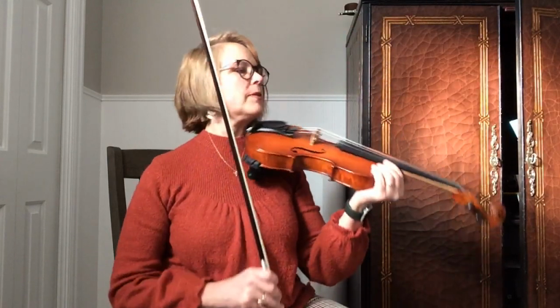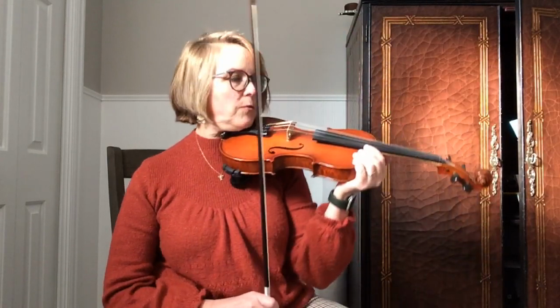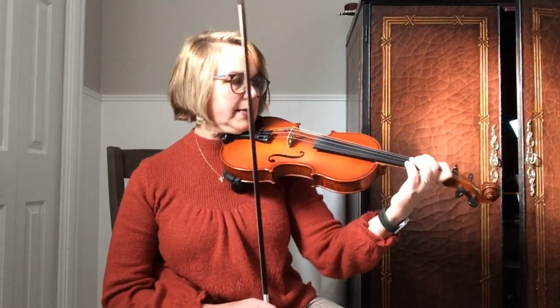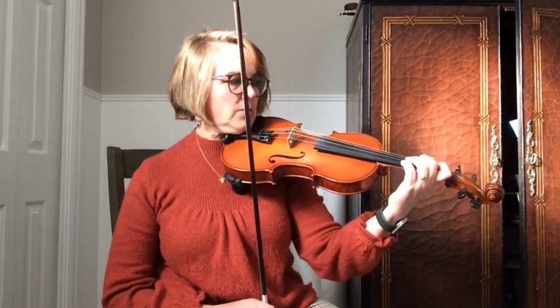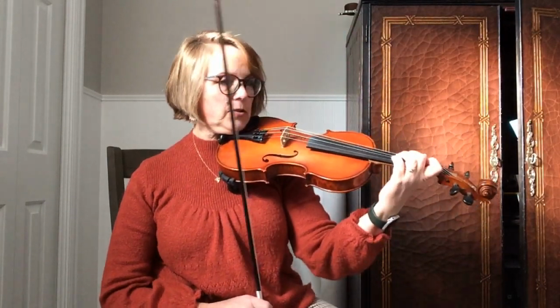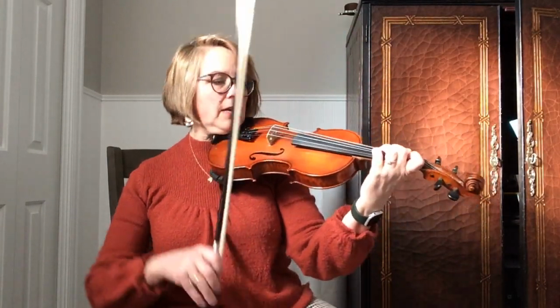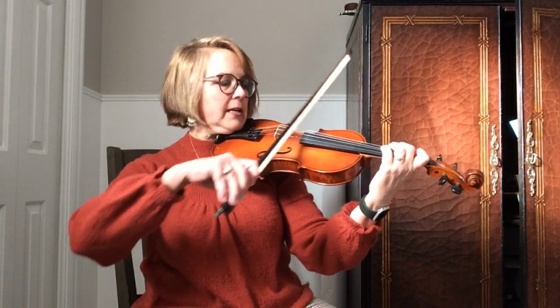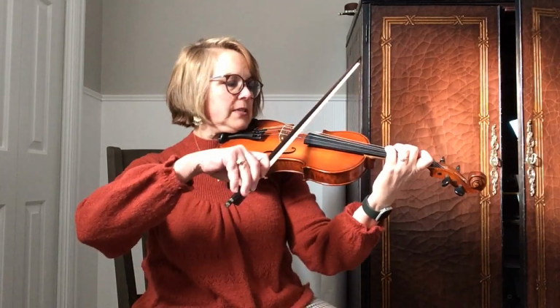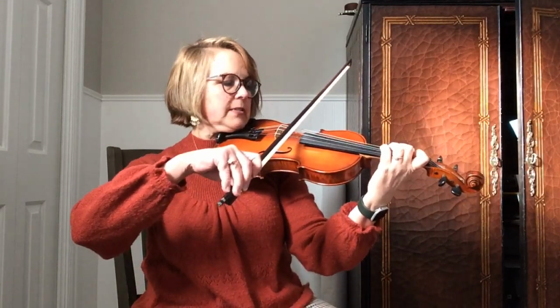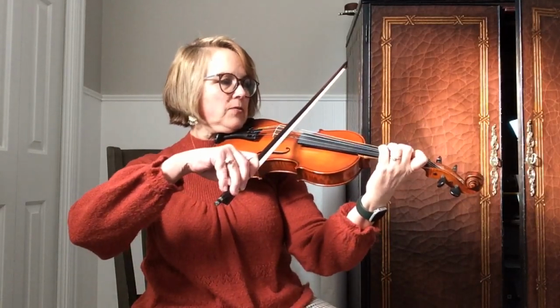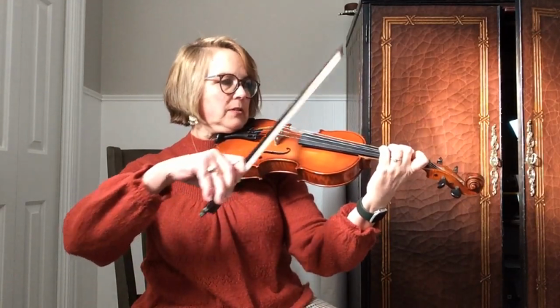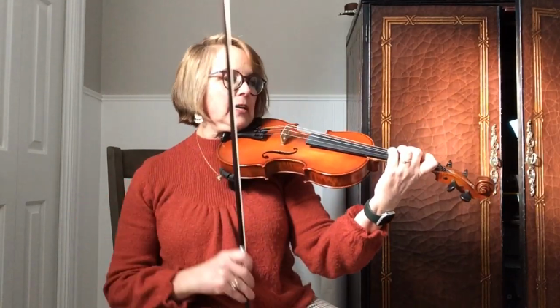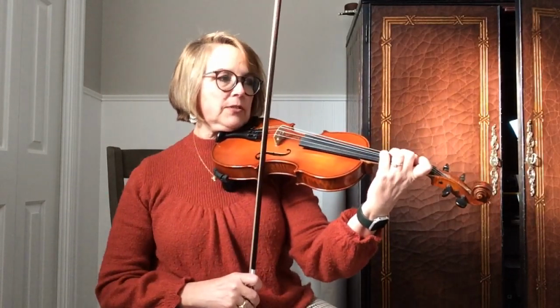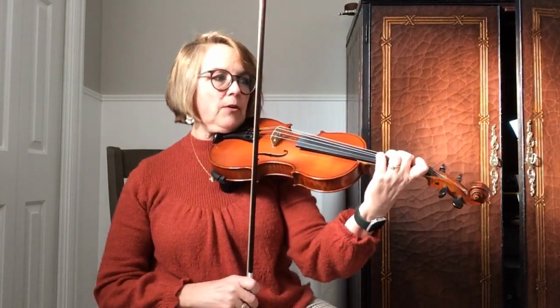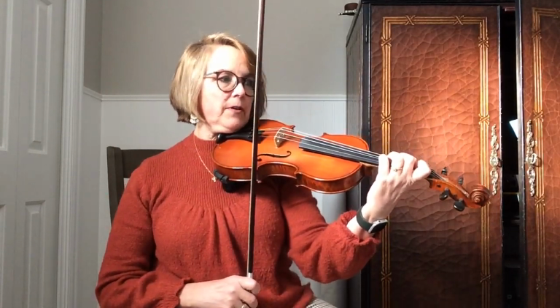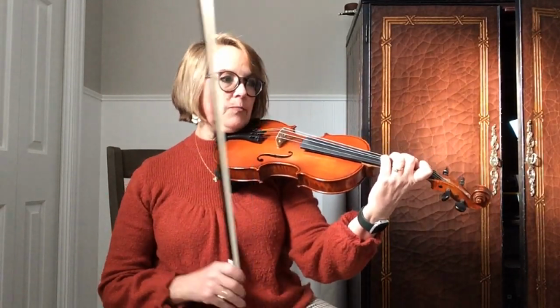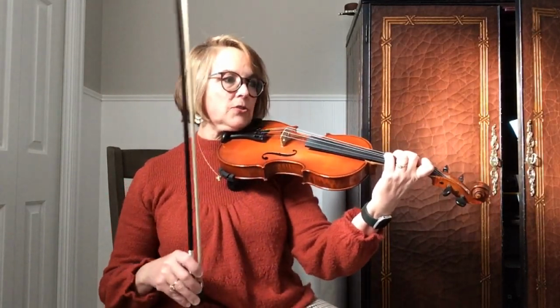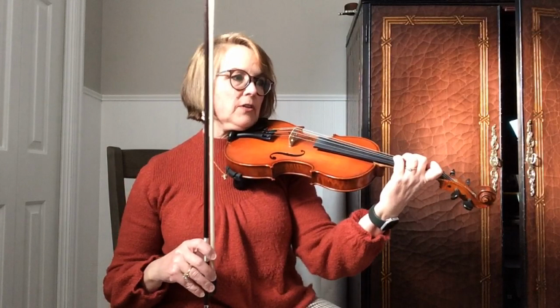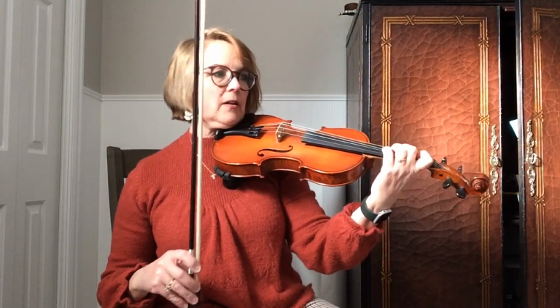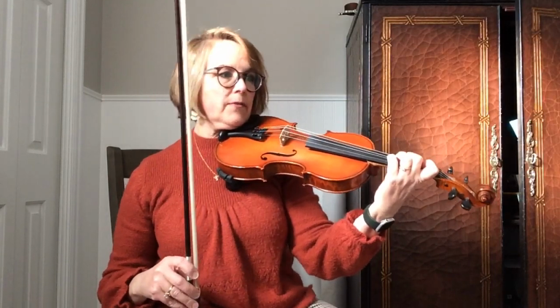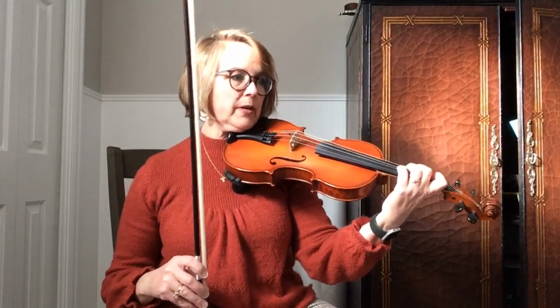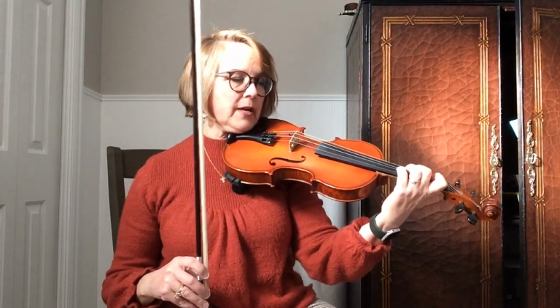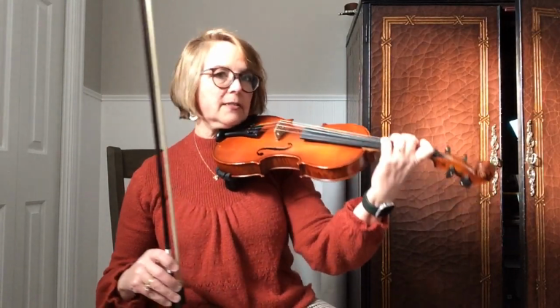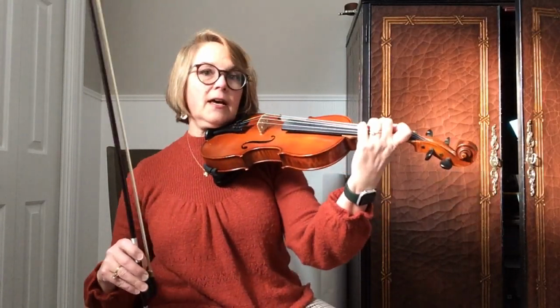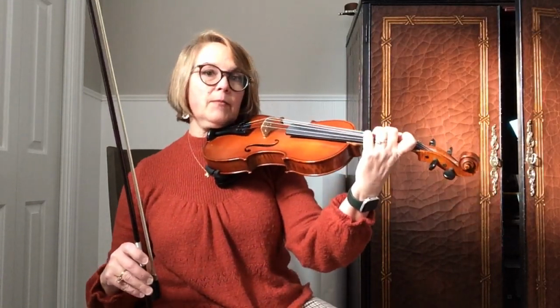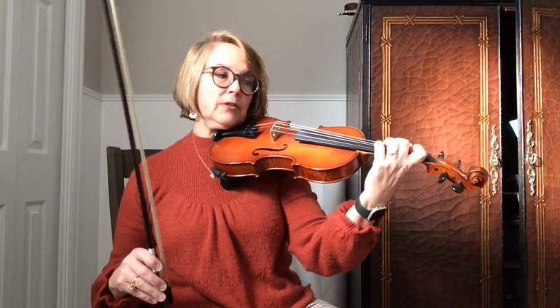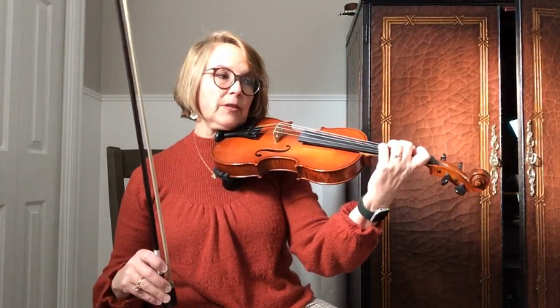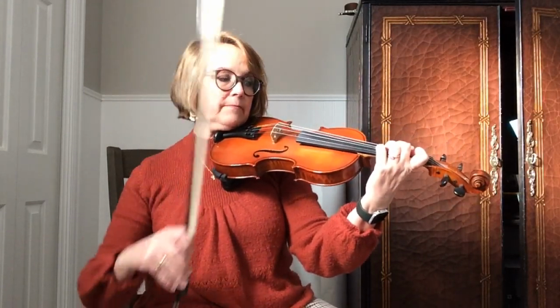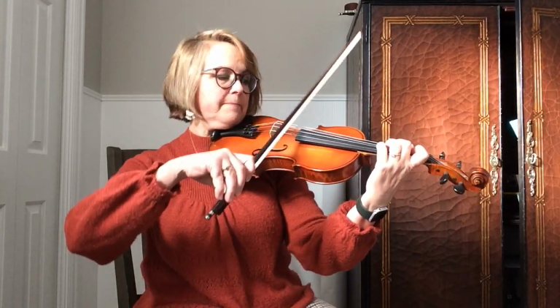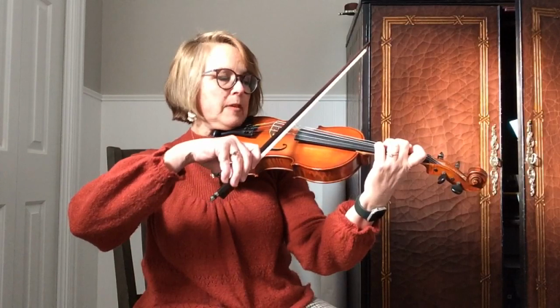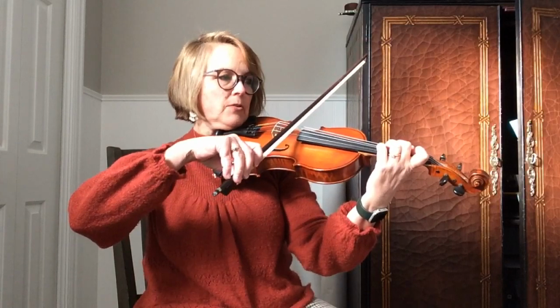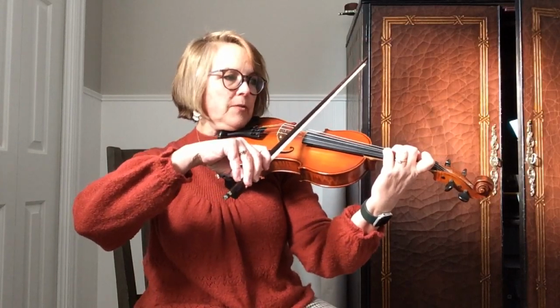We're going to play it quite slow so that you're getting used to how it sounds, getting used to how it feels, making sure that you're getting all of the bowings right and doing all the rhythm right. So here we go.